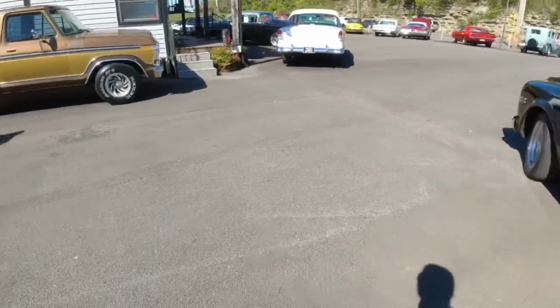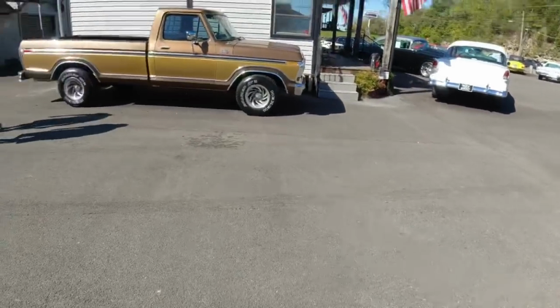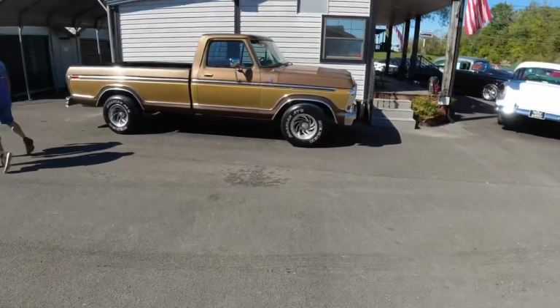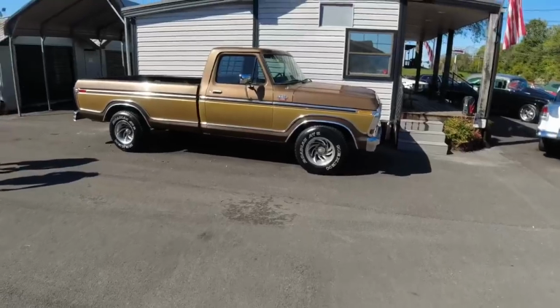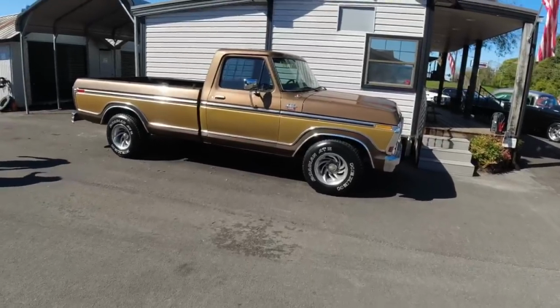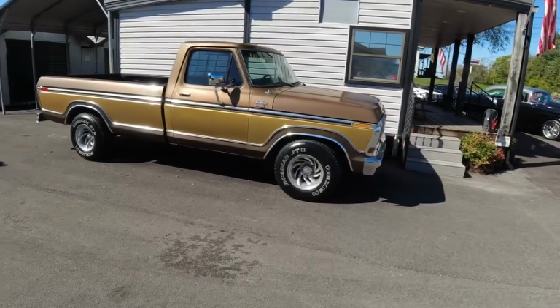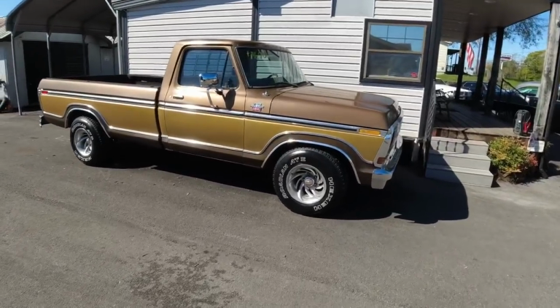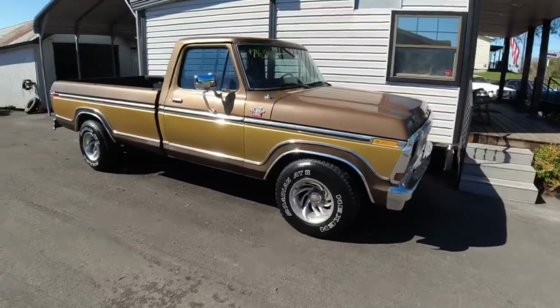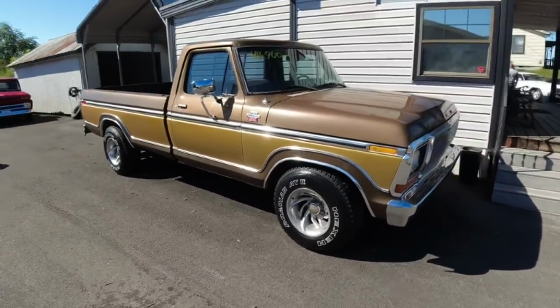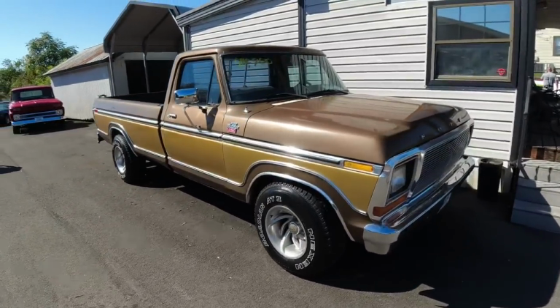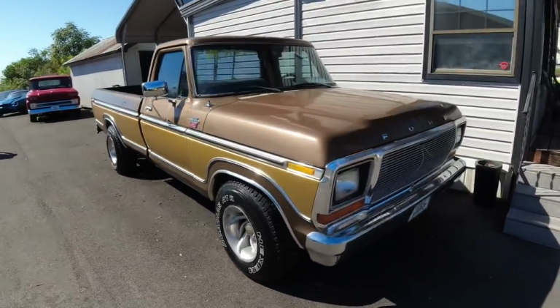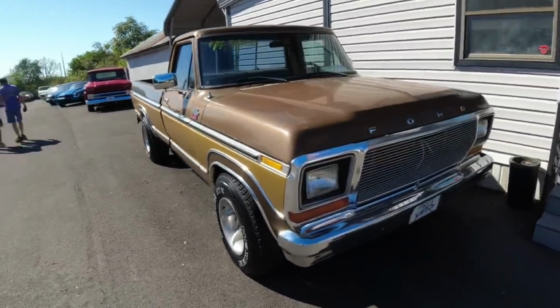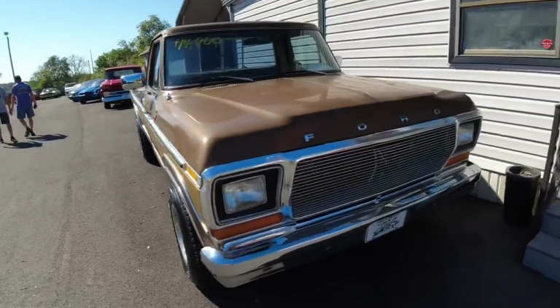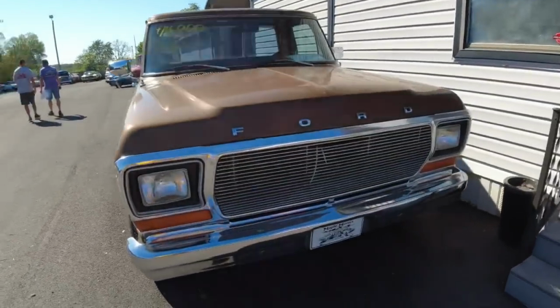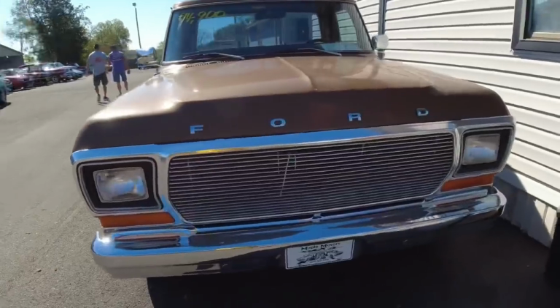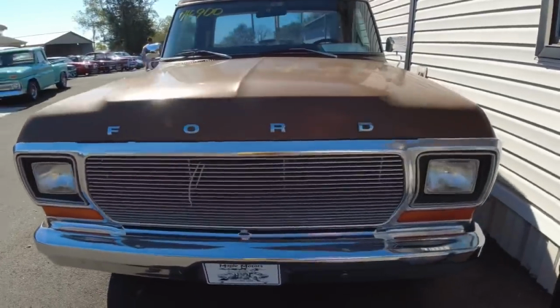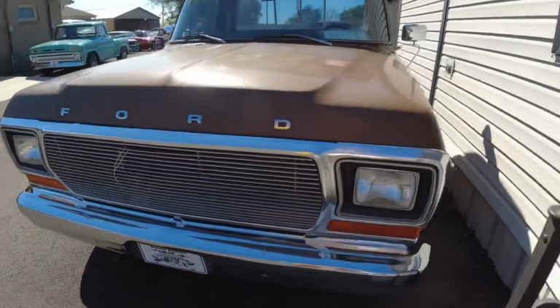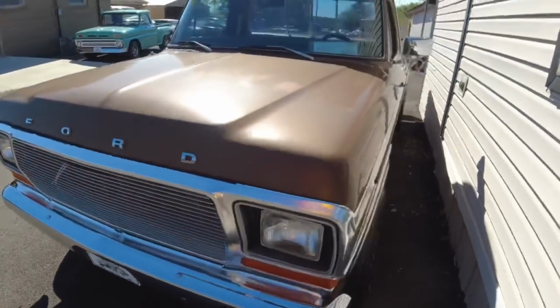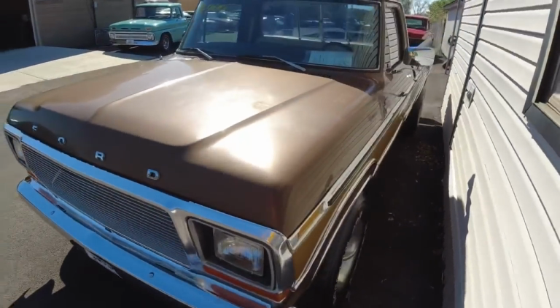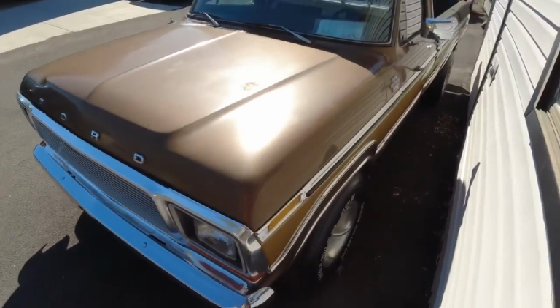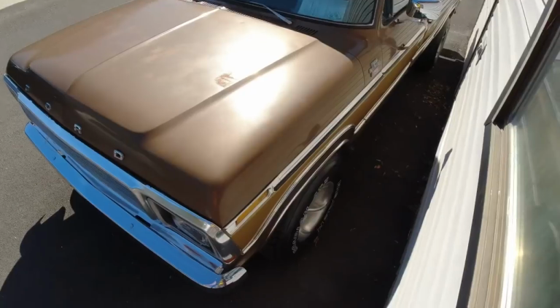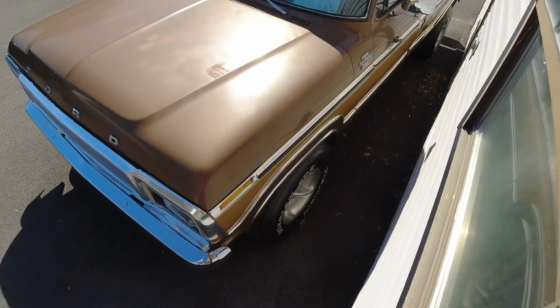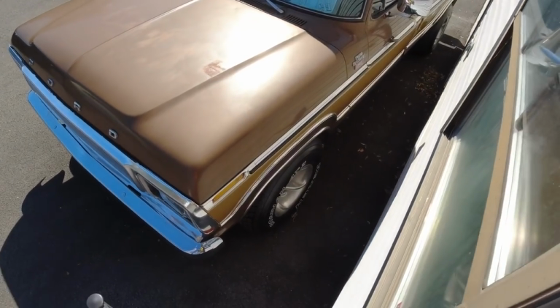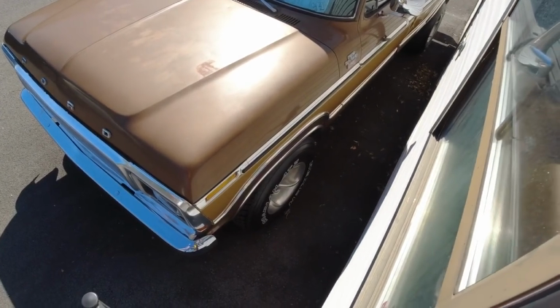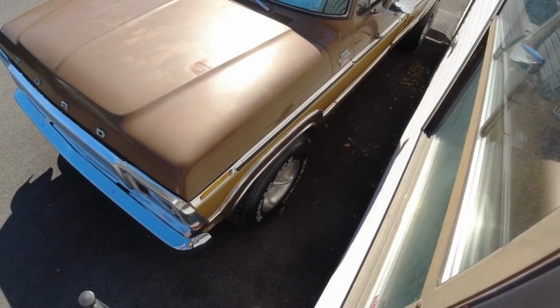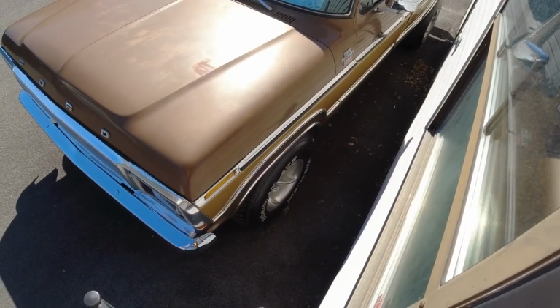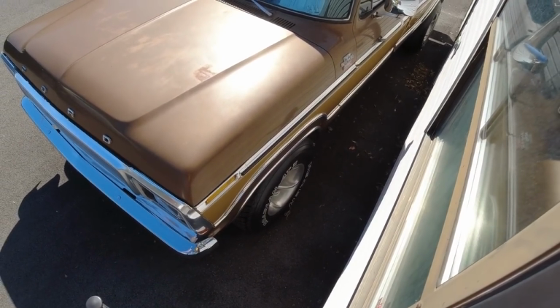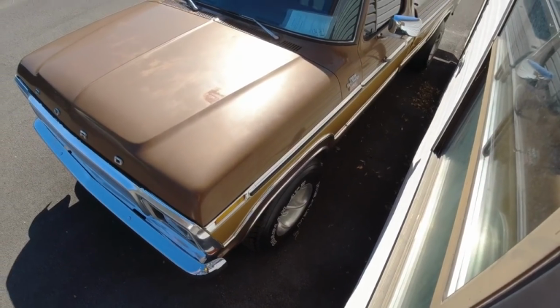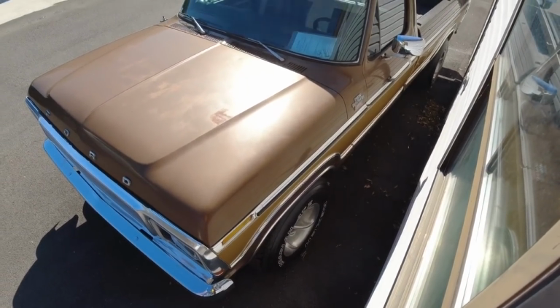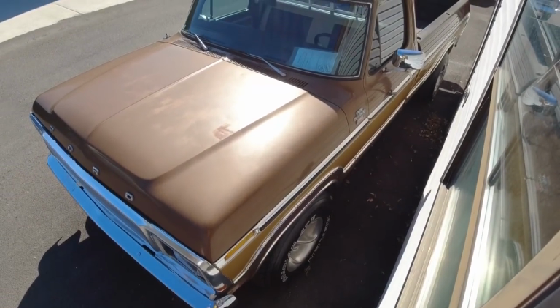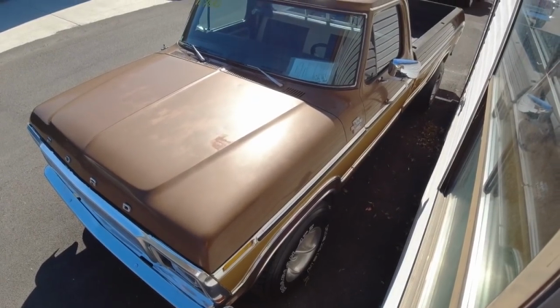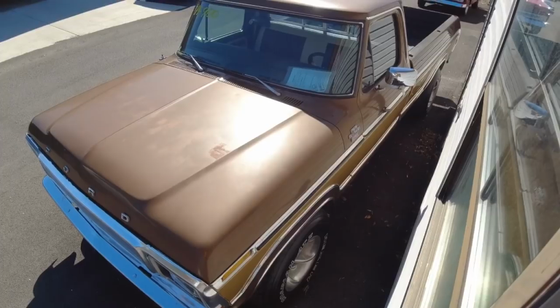We did pick up a Ford Ranger. I'll make a TikTok of this one. $14.9 — I think that is going to be a 79 model.